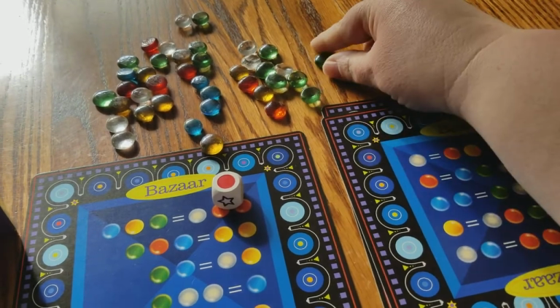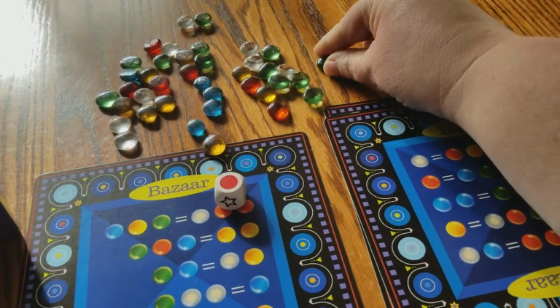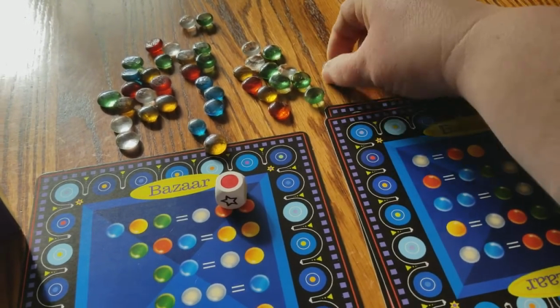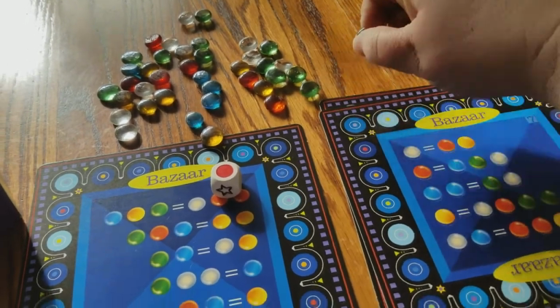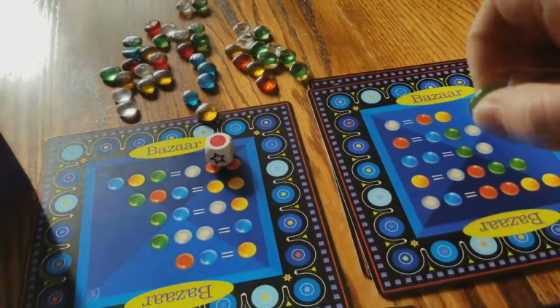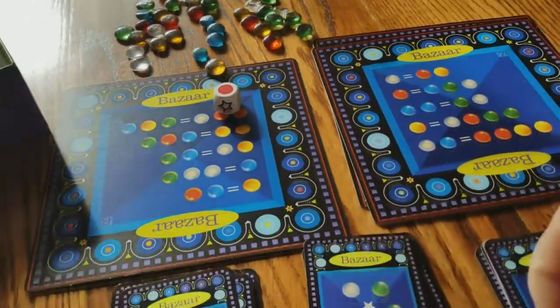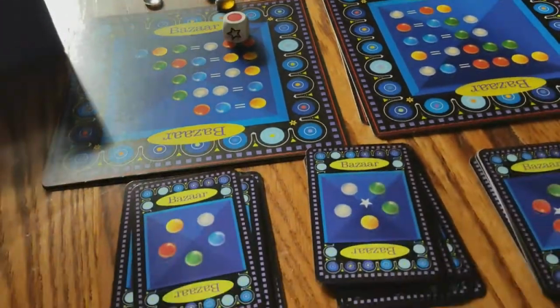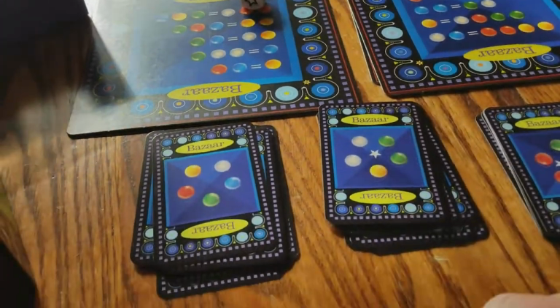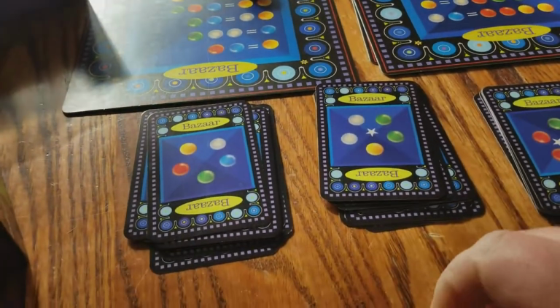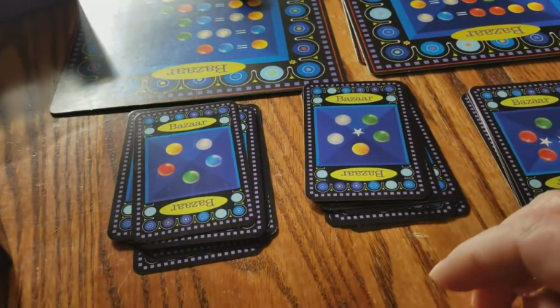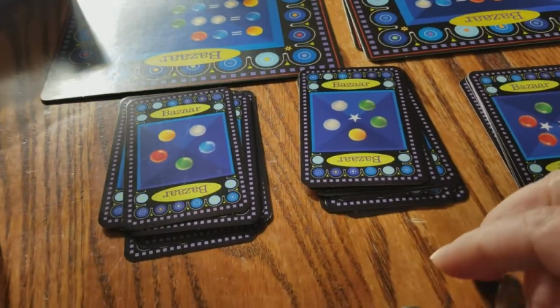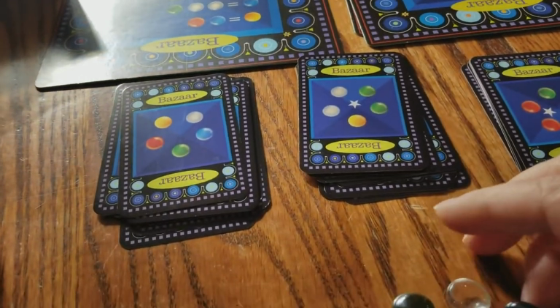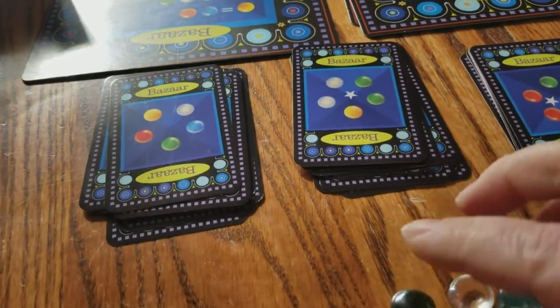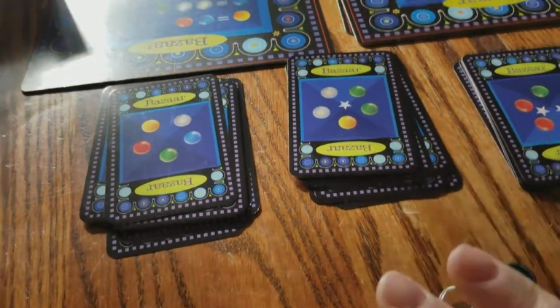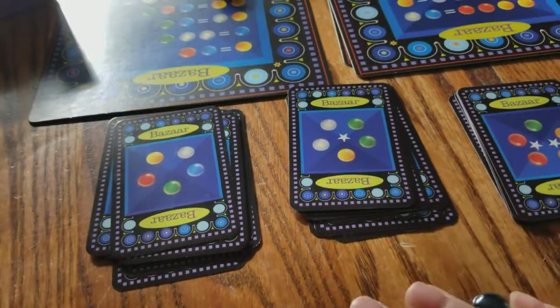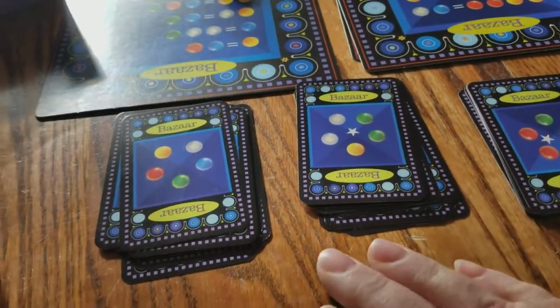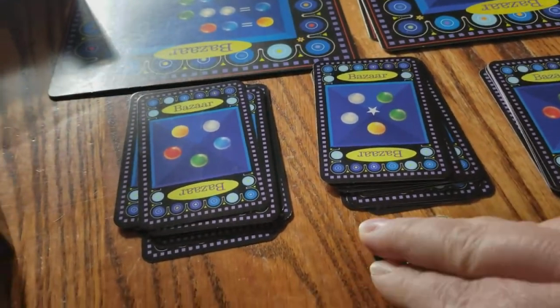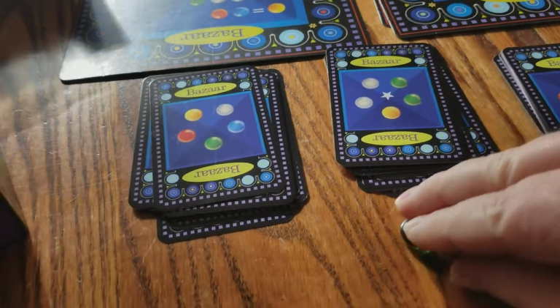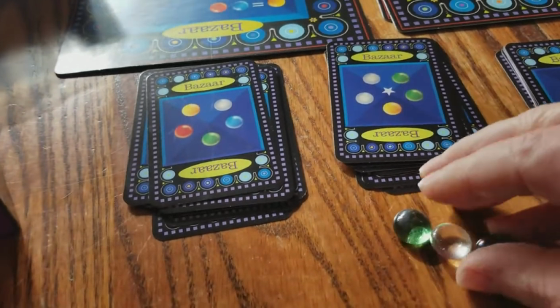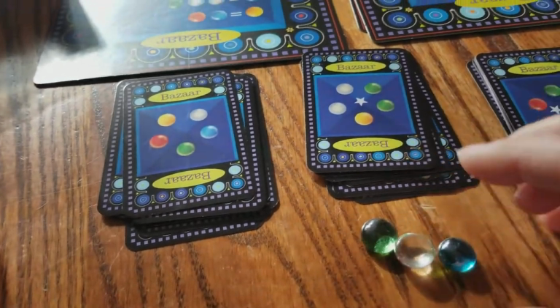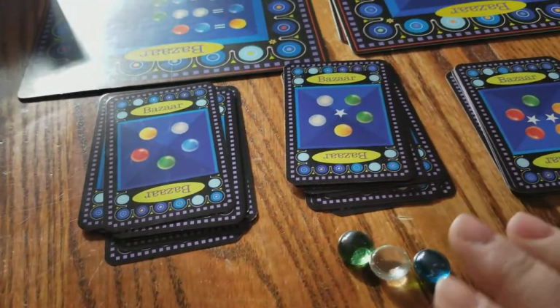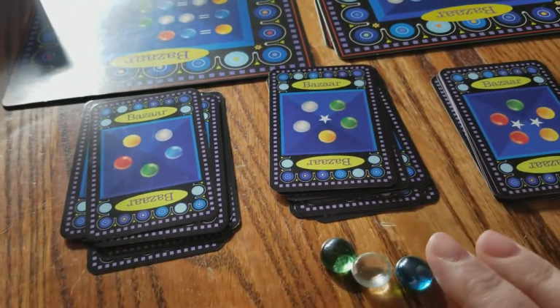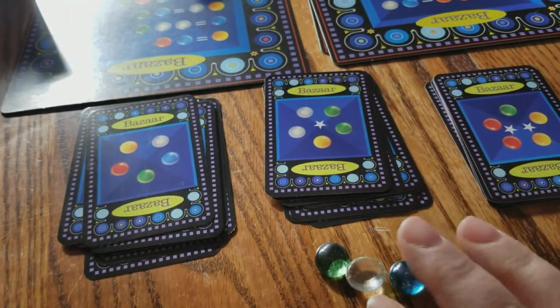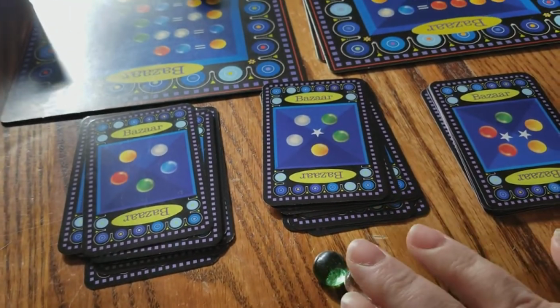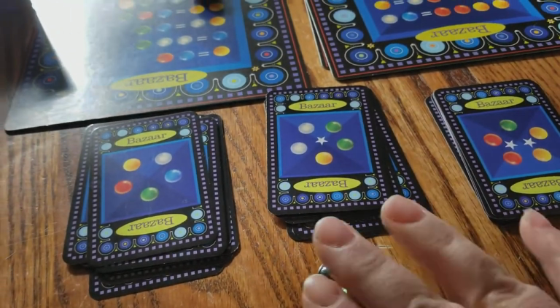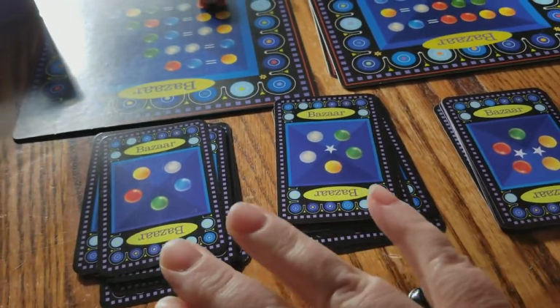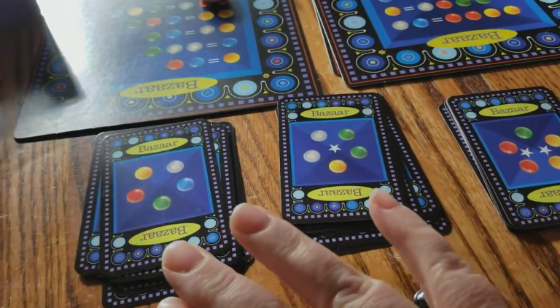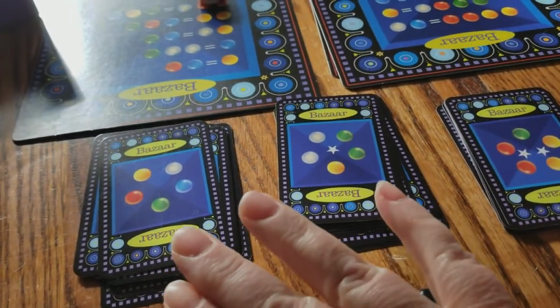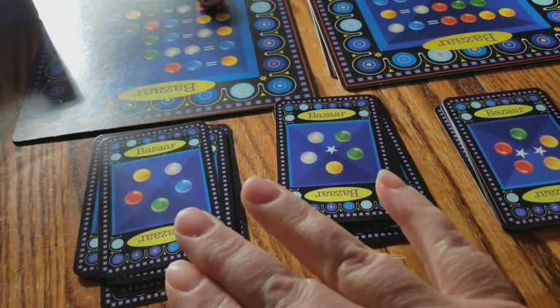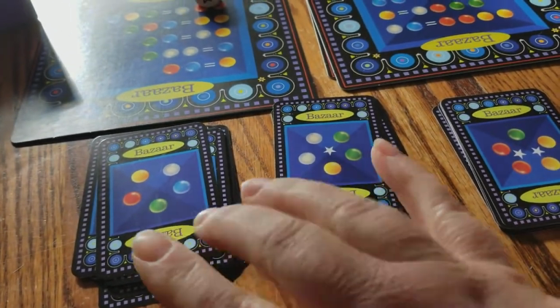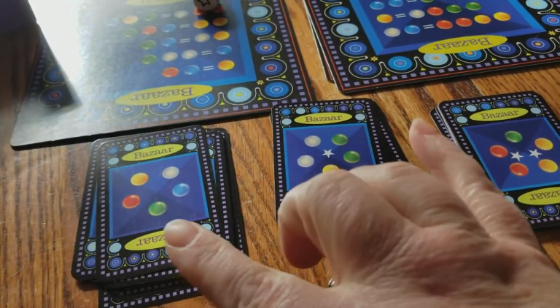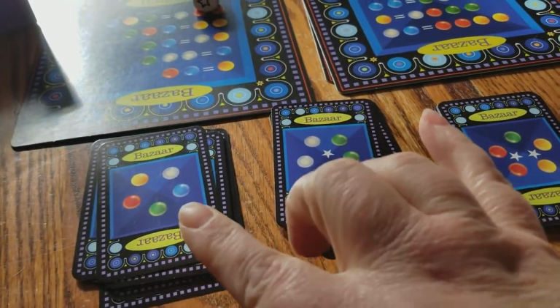Since I'm playing by myself, I can go ahead and exchange that just to demonstrate. And then I have these cards down here that I can start to look for to cover up, like this one.